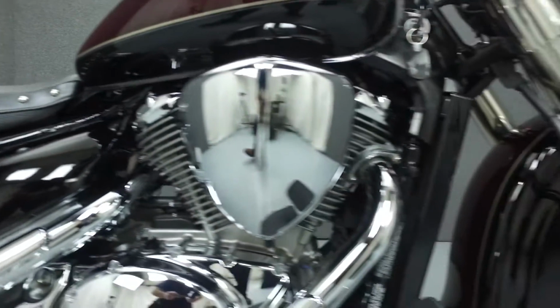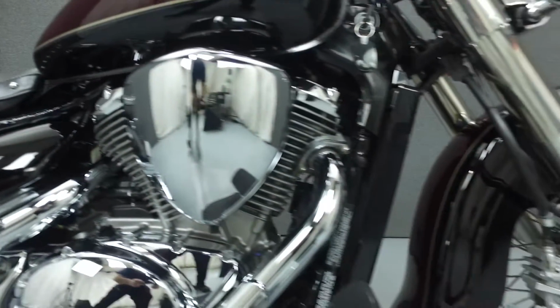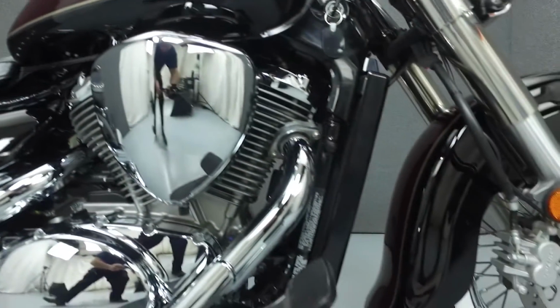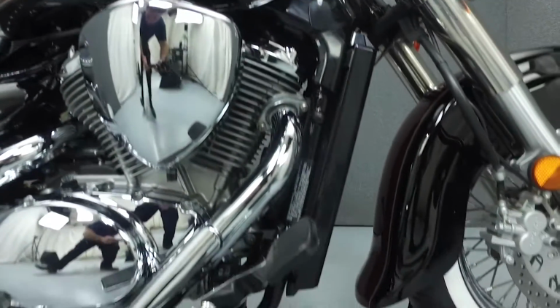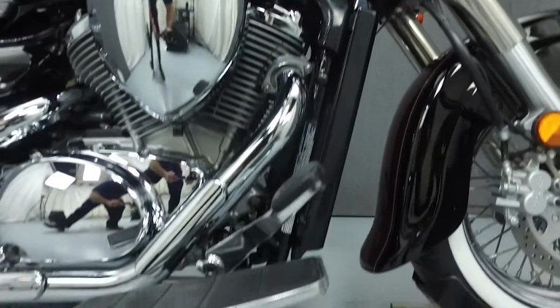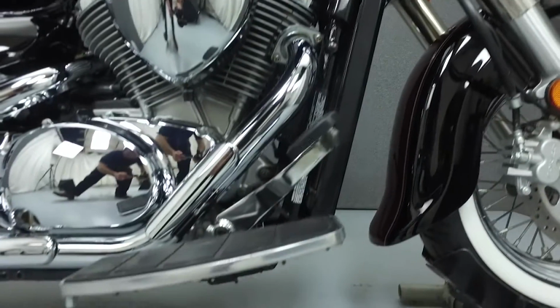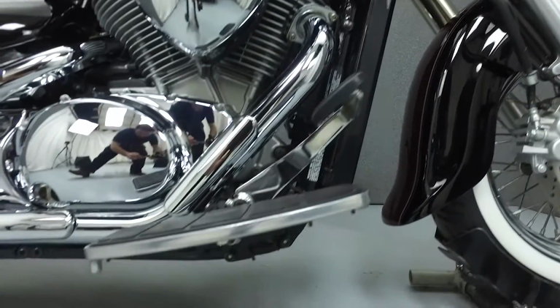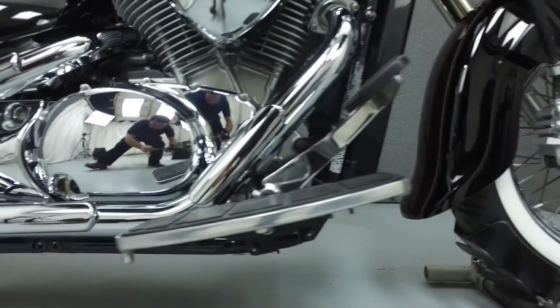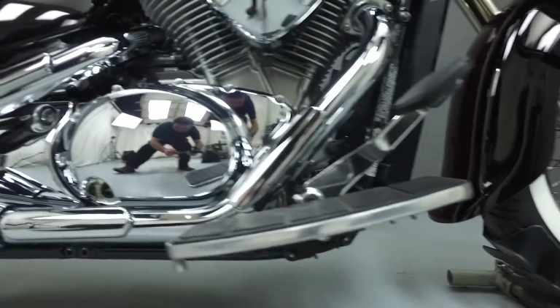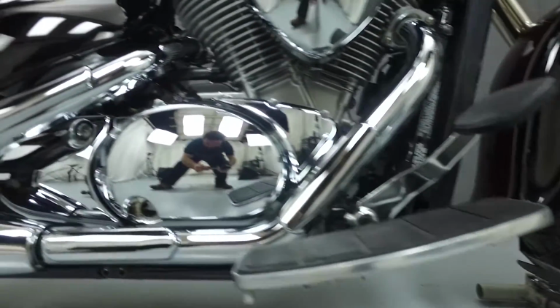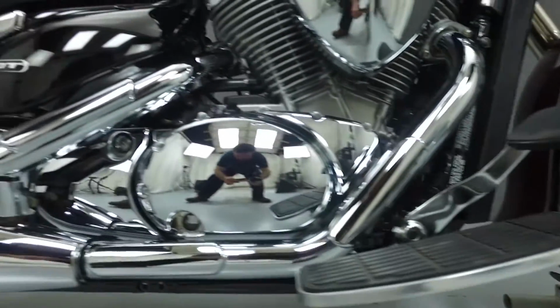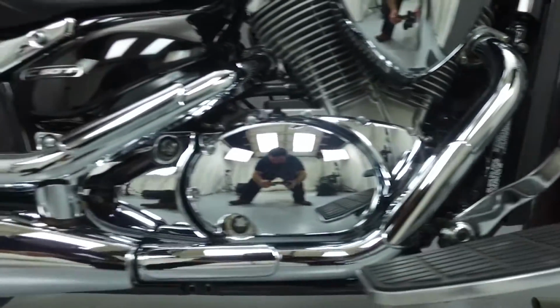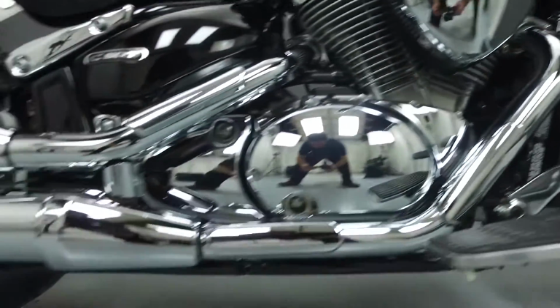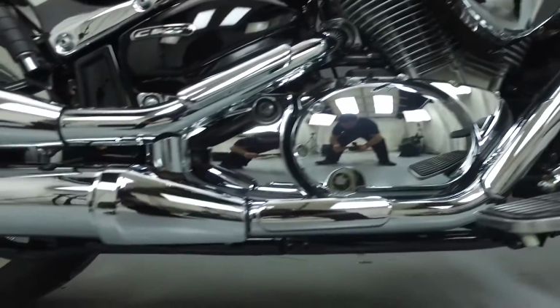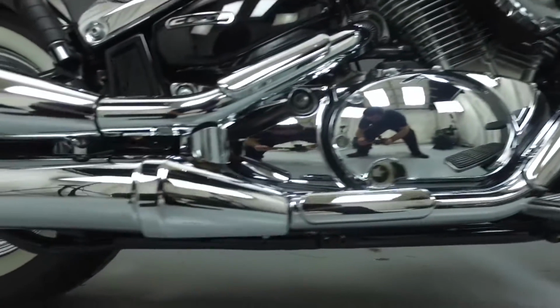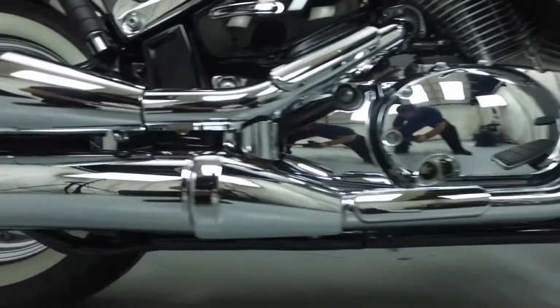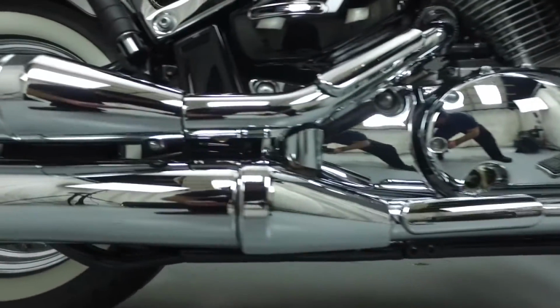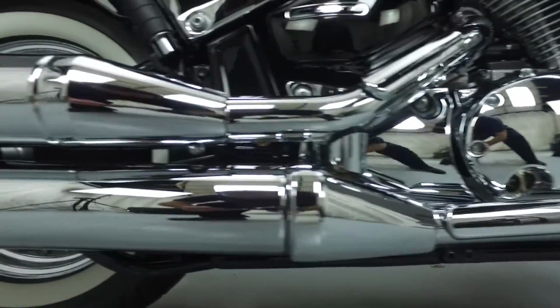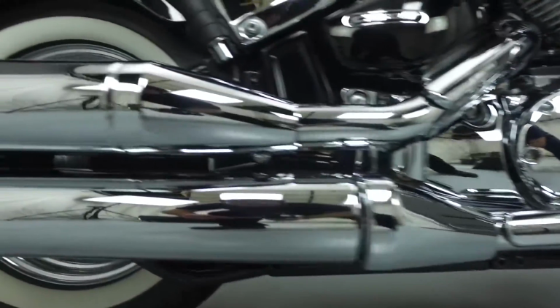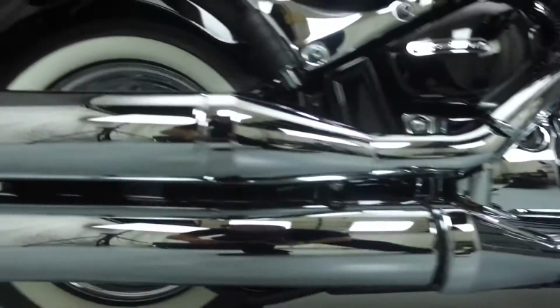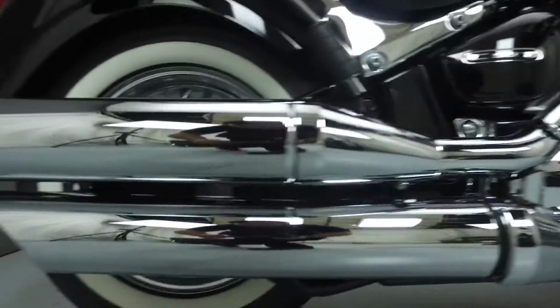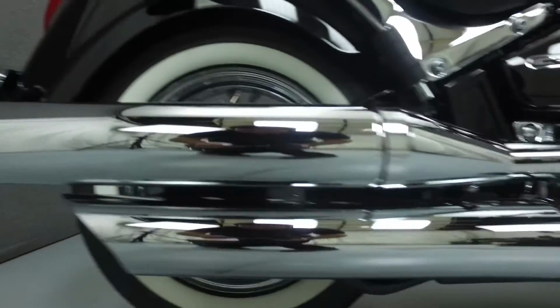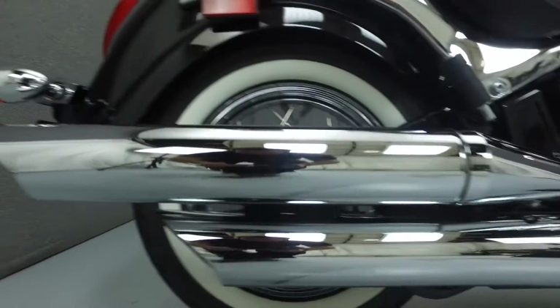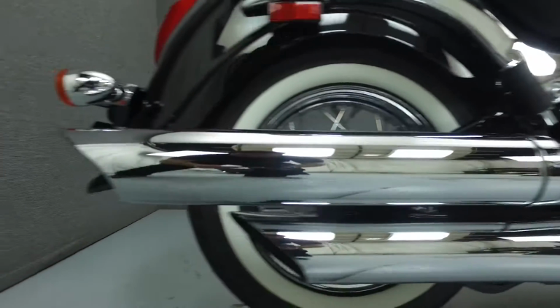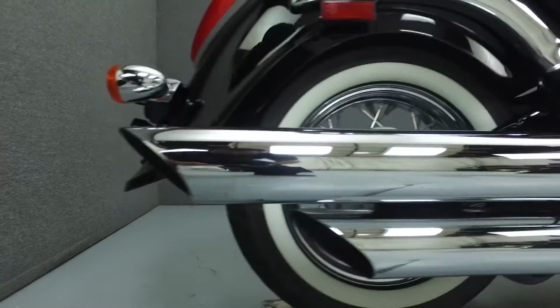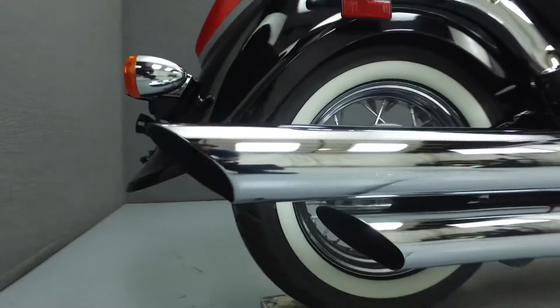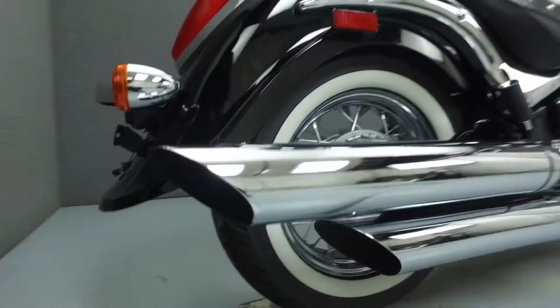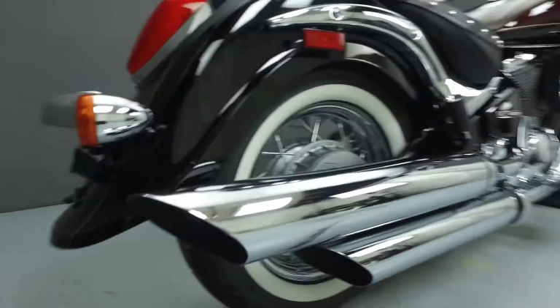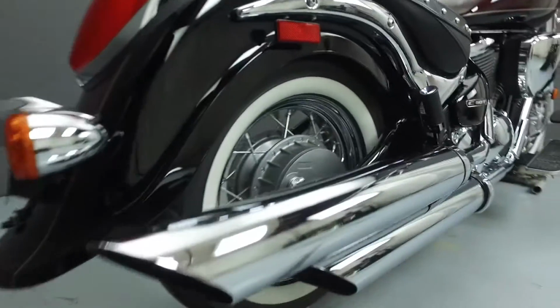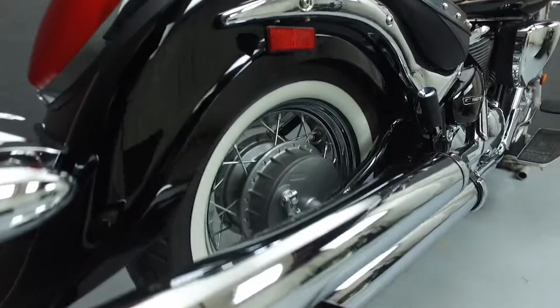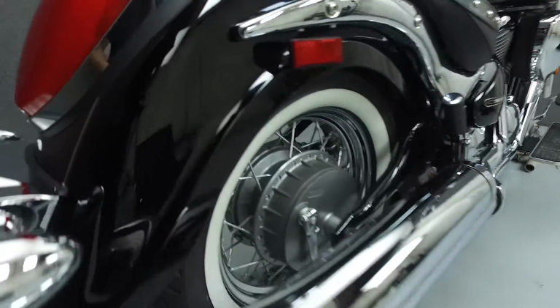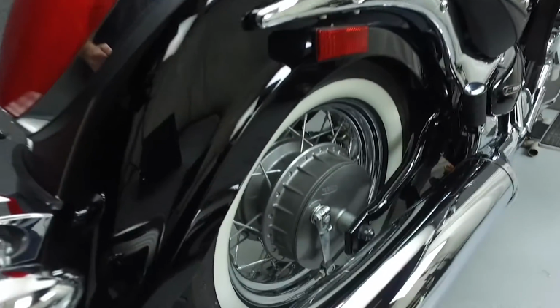Cosmetically, this bike is in great condition with no noticeable flaws or blemishes. This bike has been fully serviced and detailed and comes with a 90-day nationwide warranty.